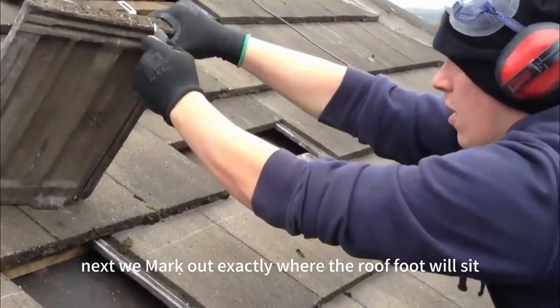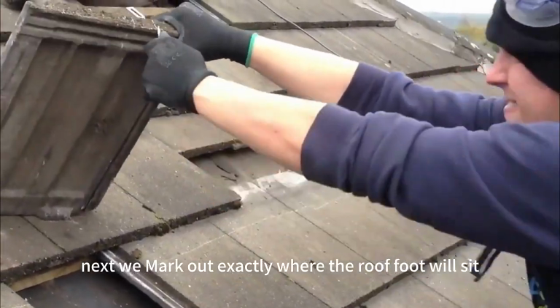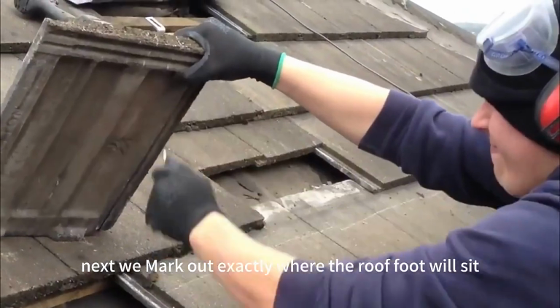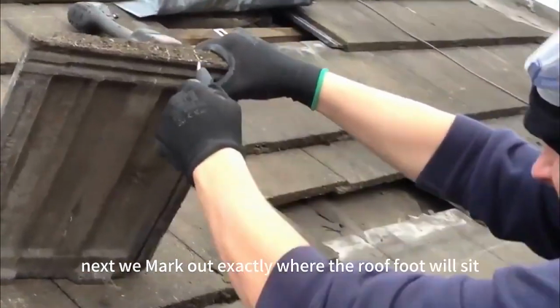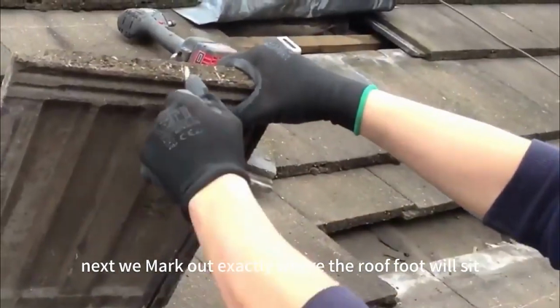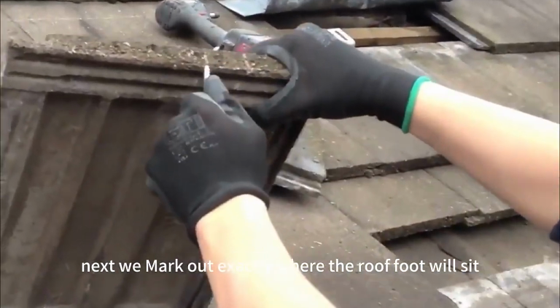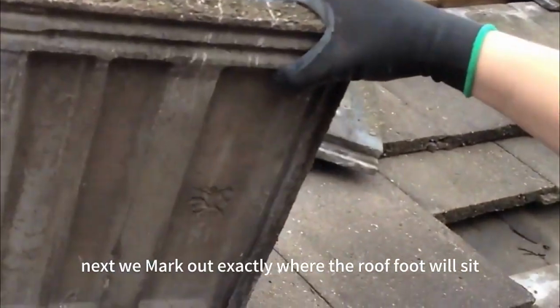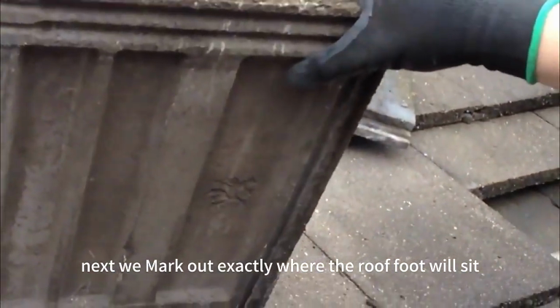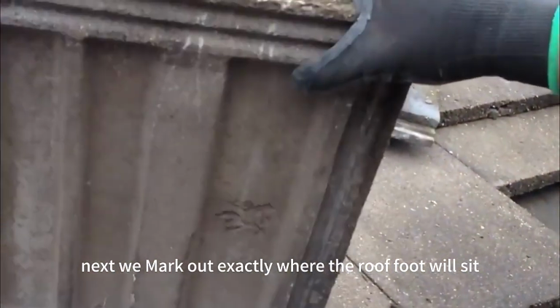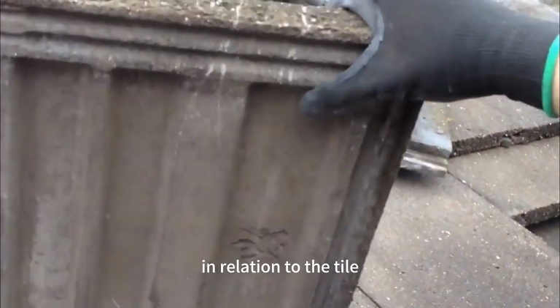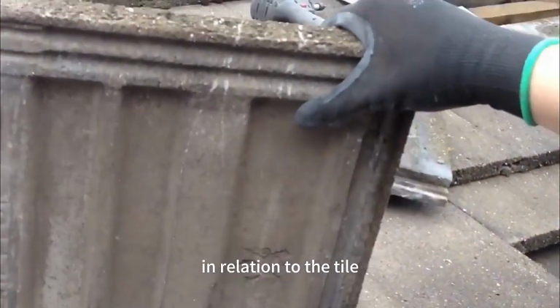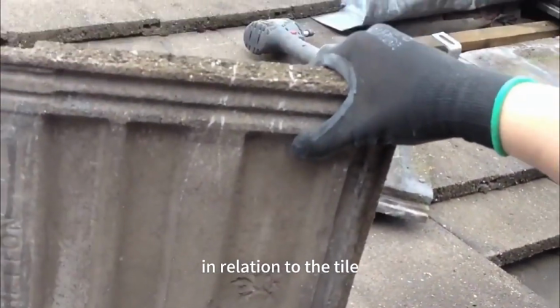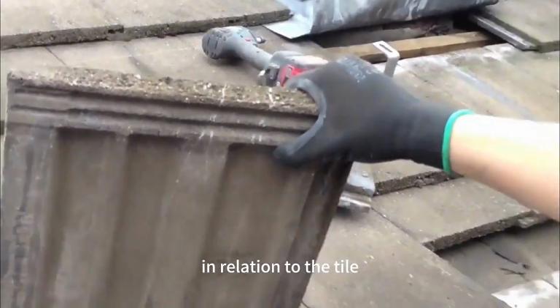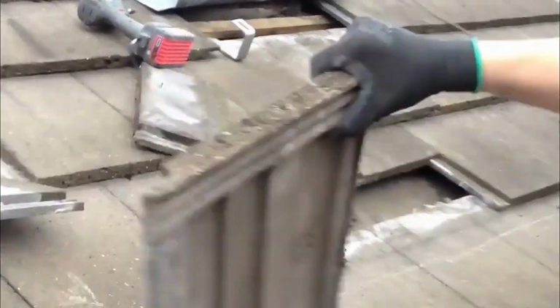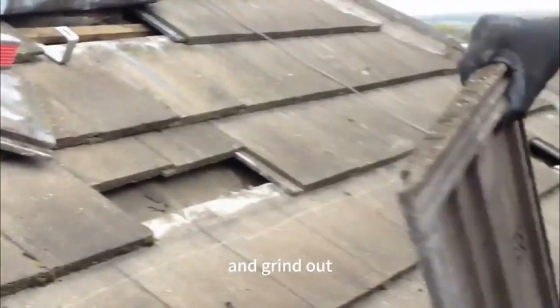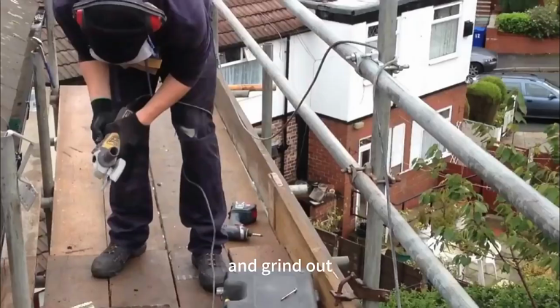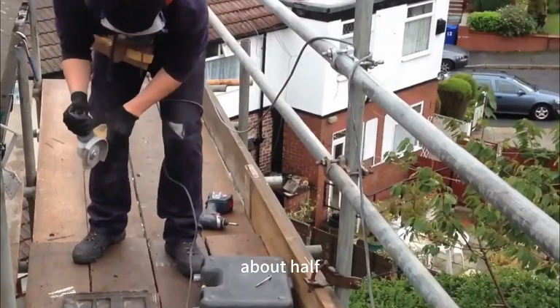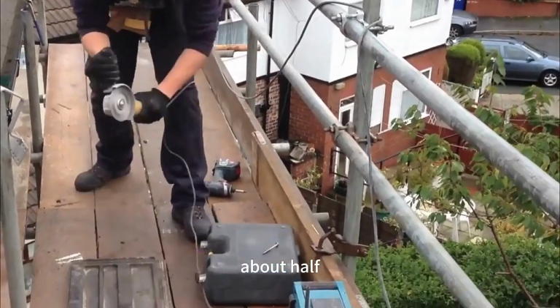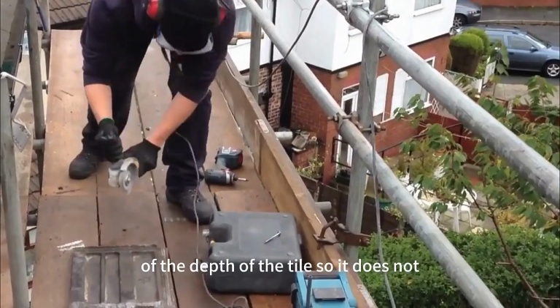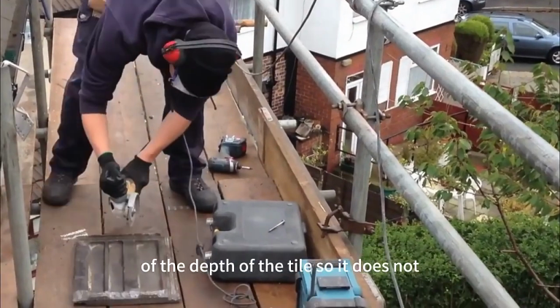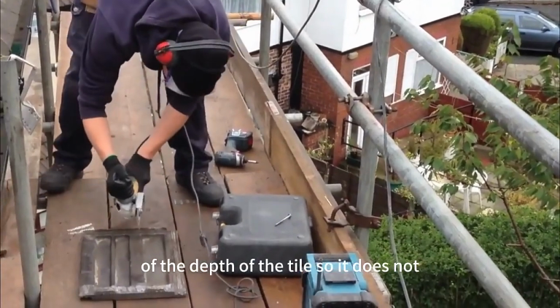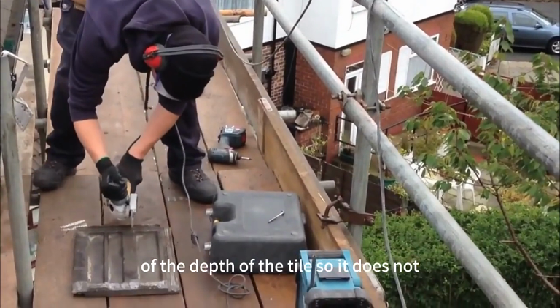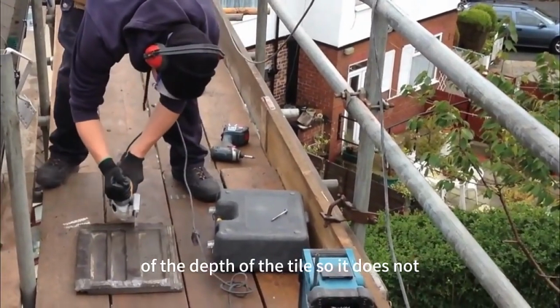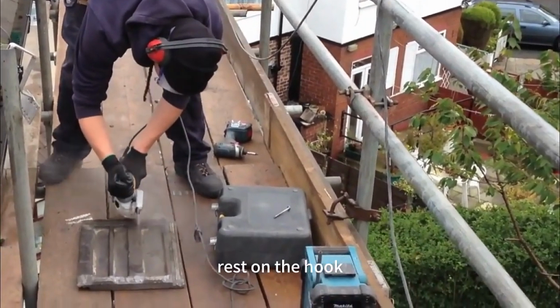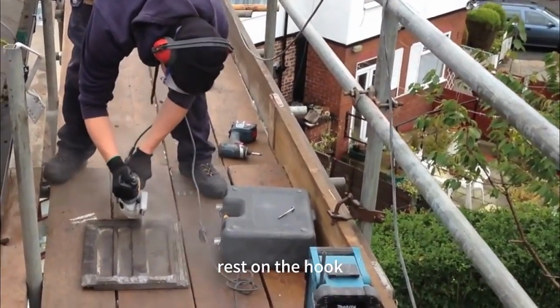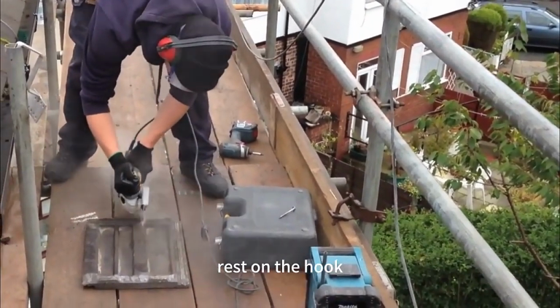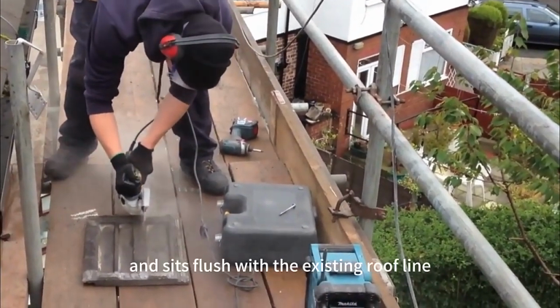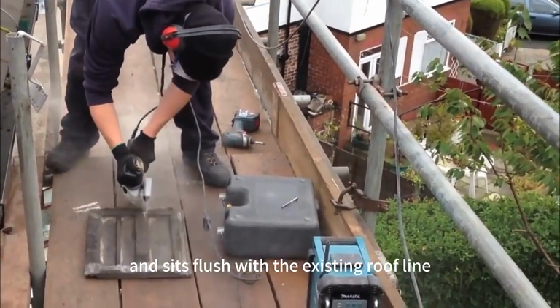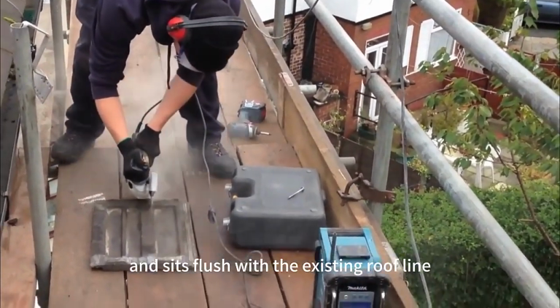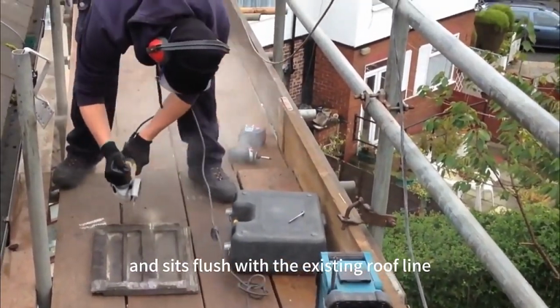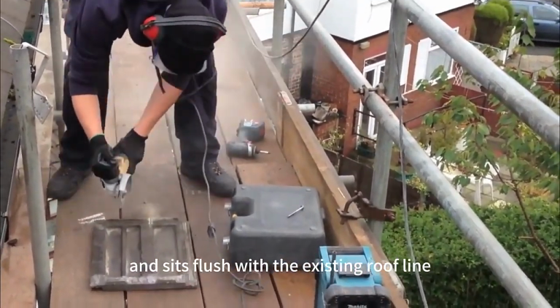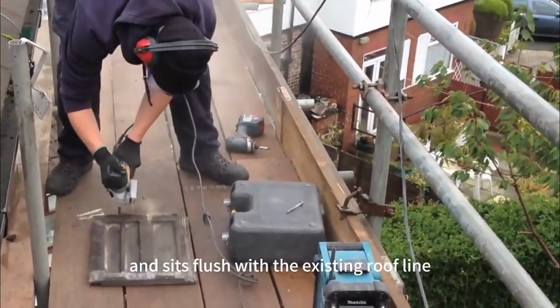Next, we mark out exactly where the roof hook will sit in relation to the tile and grind out about half of the depth of the tile so it does not rest on the hook and sits flush with the existing roof line.